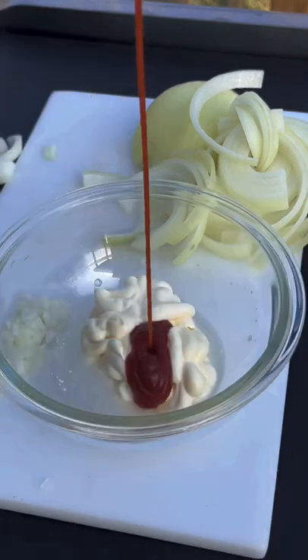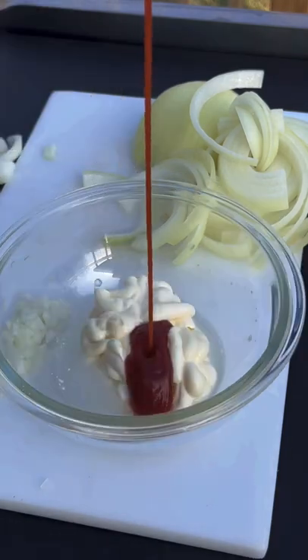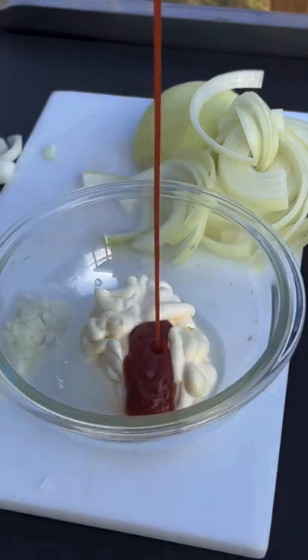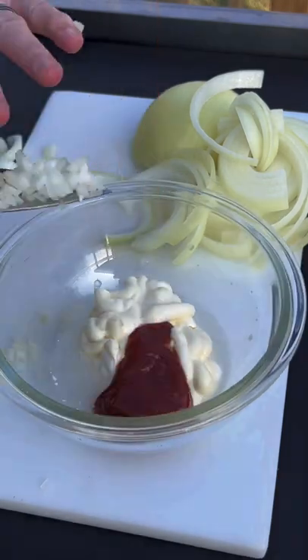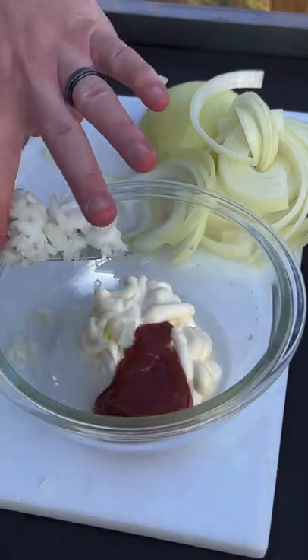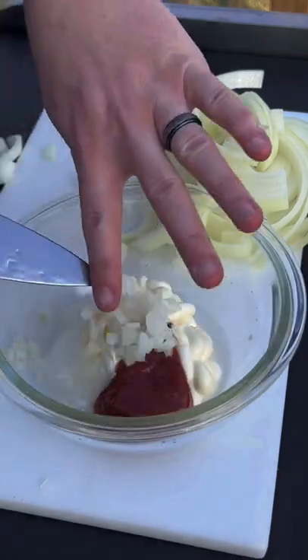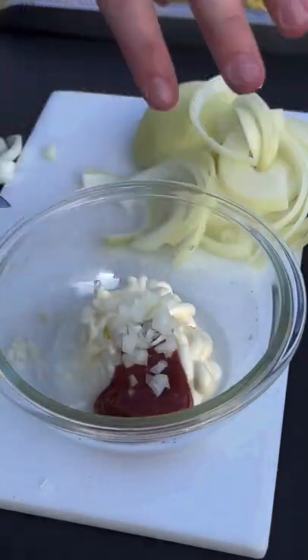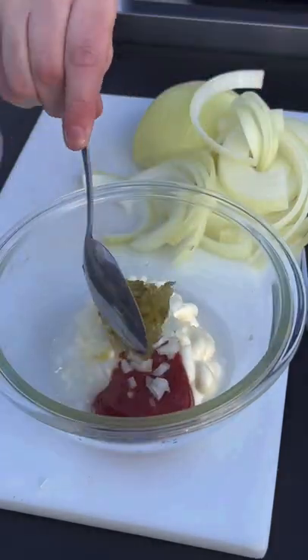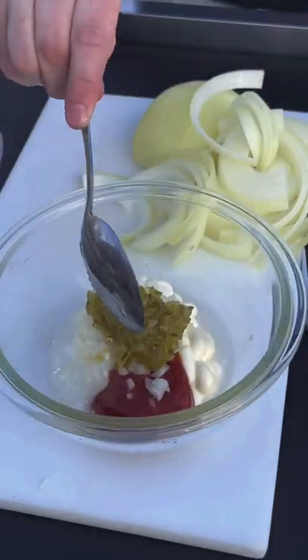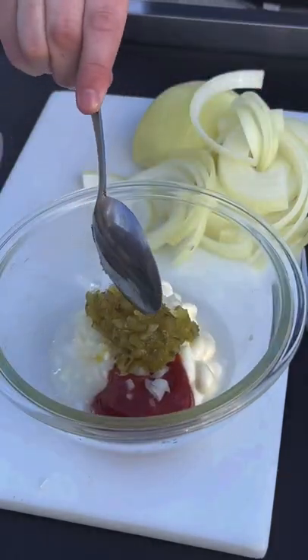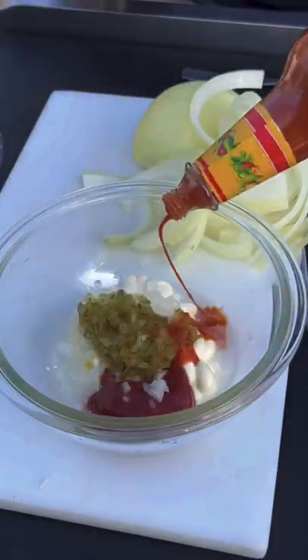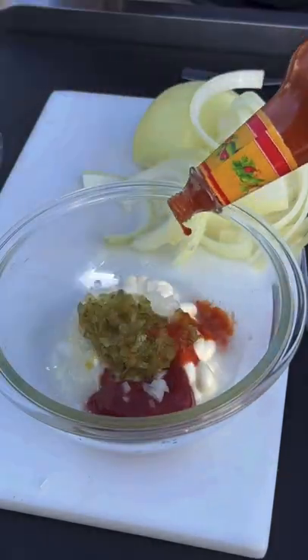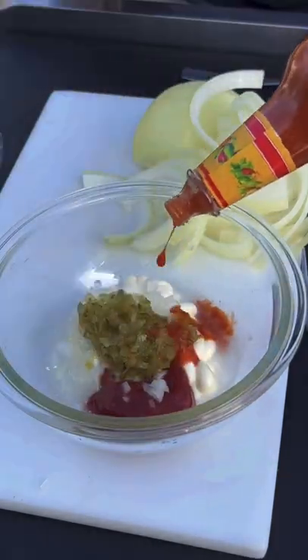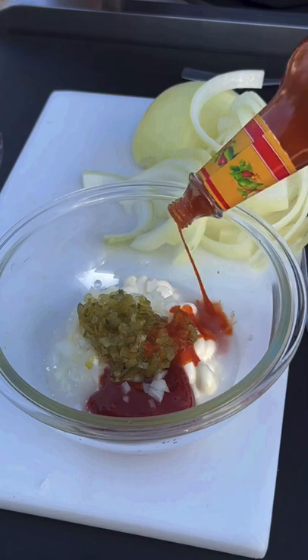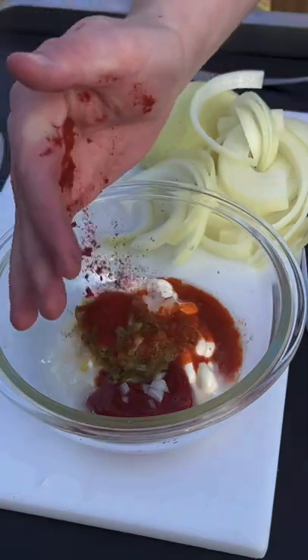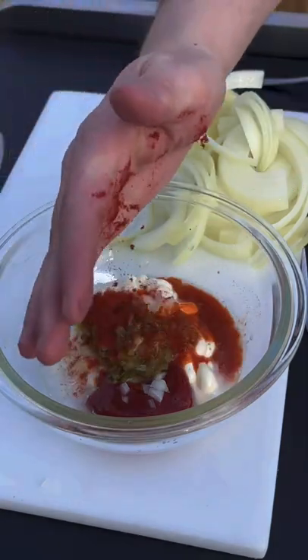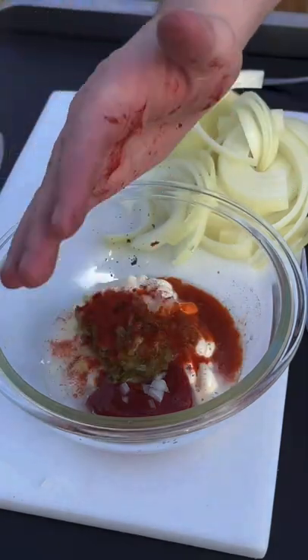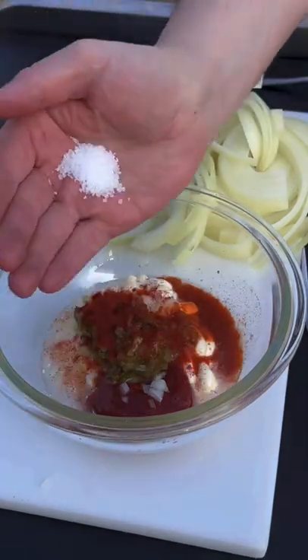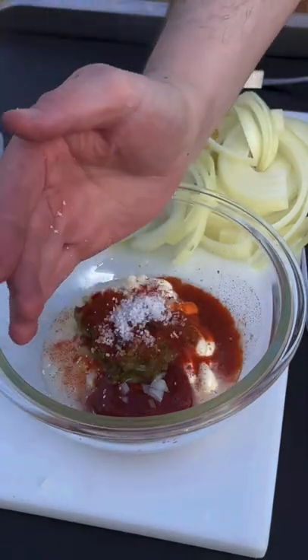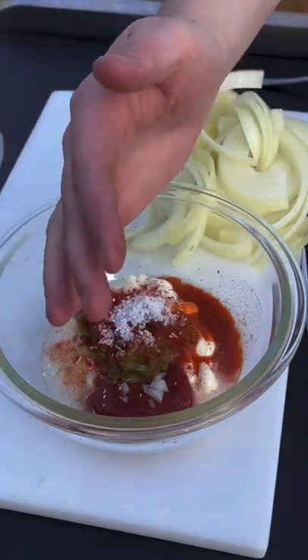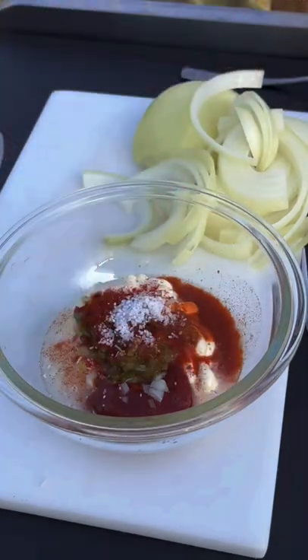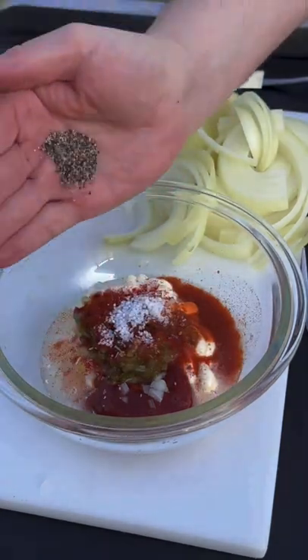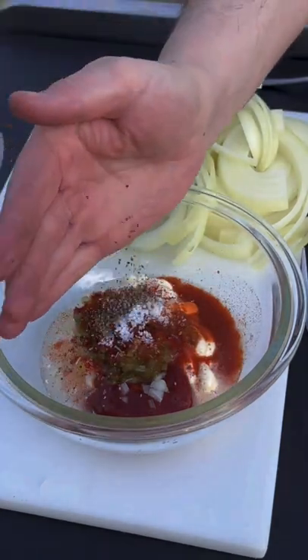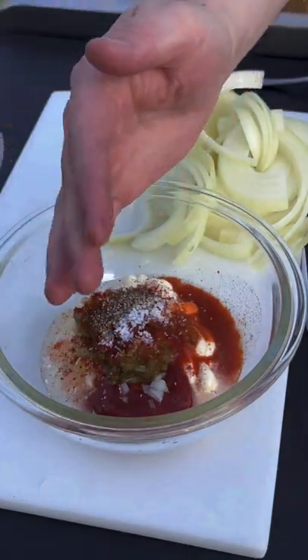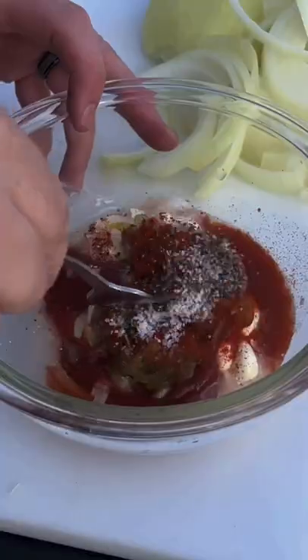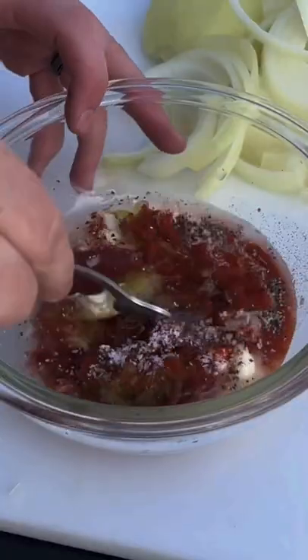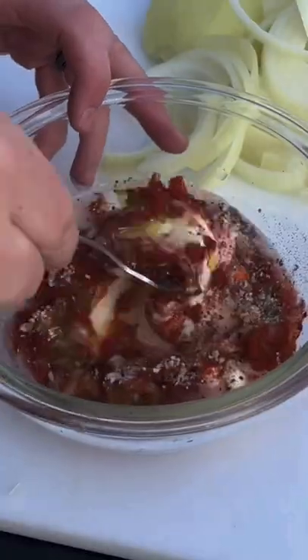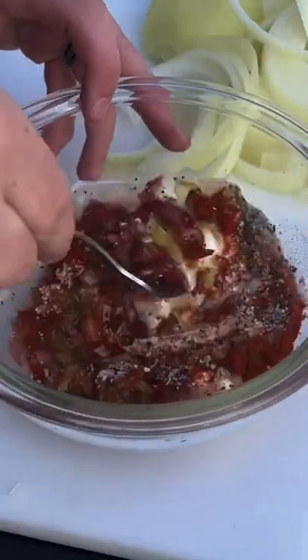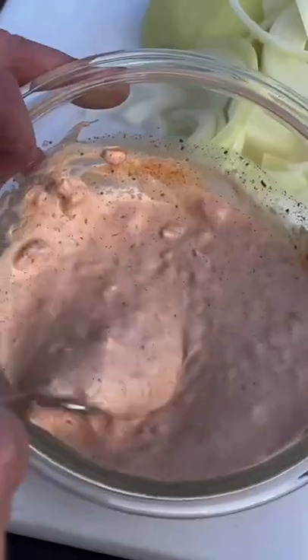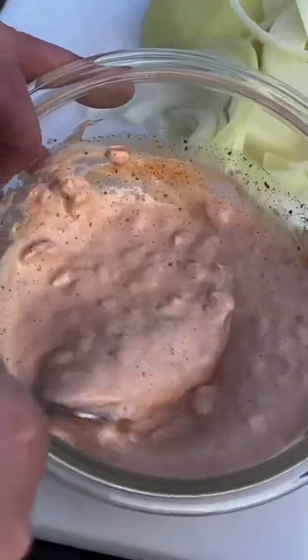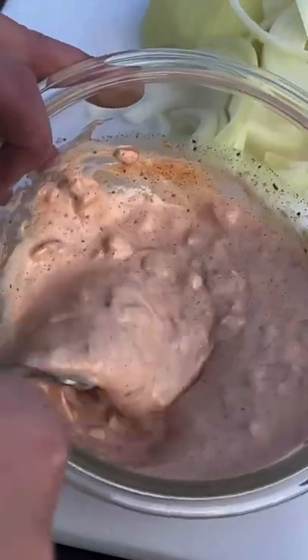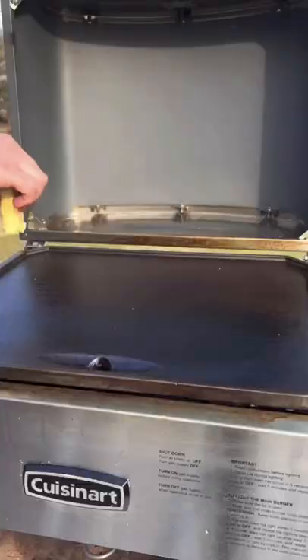That is mayo, vinegar, ketchup, onion, sweet relish, hot sauce, smoked paprika, salt, and pepper. Whisk it up and then get it into the fridge.